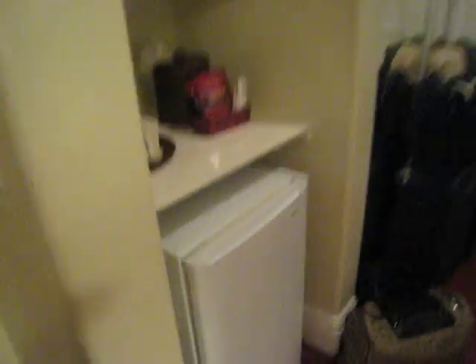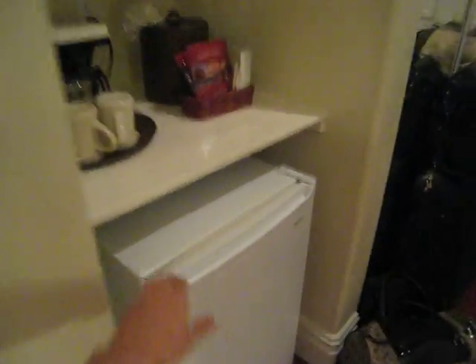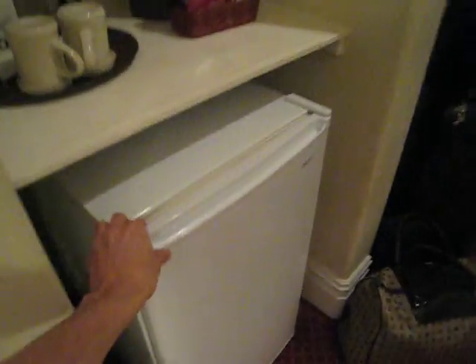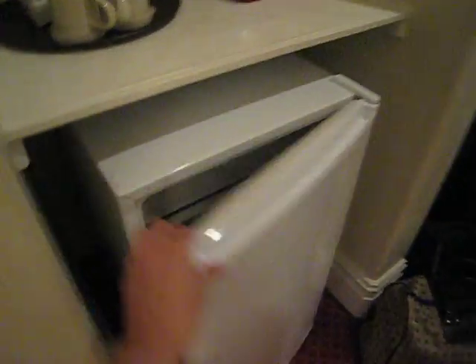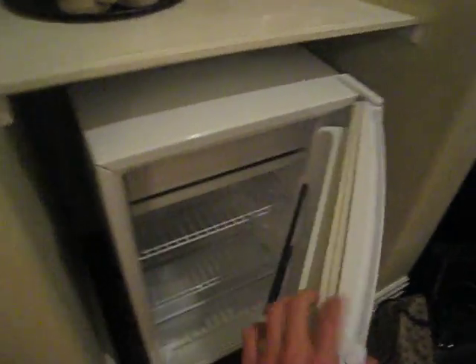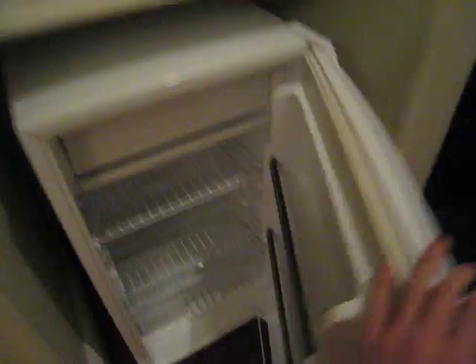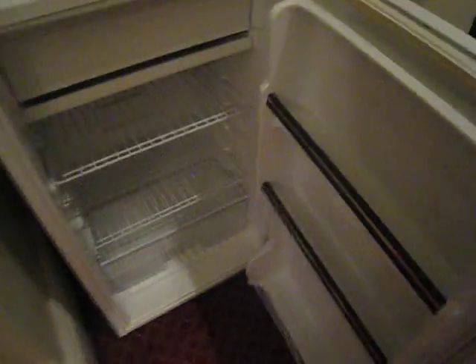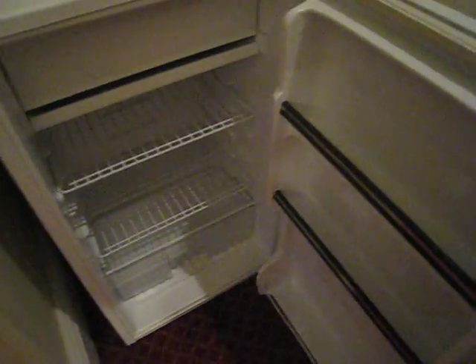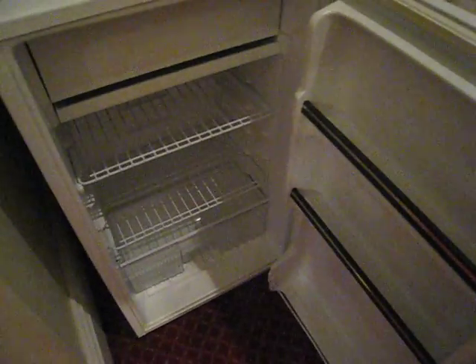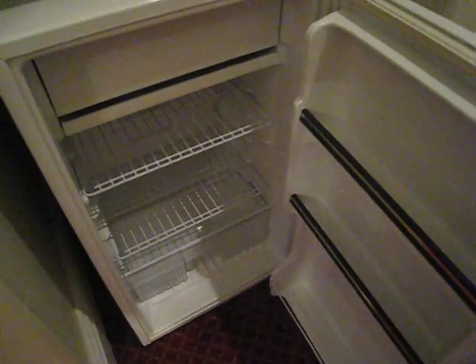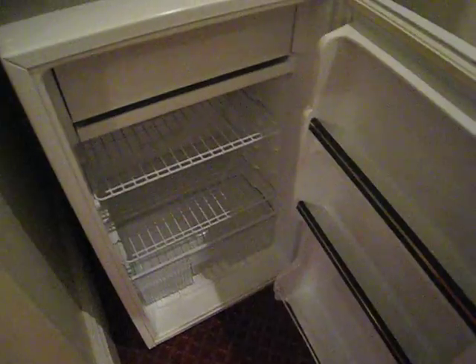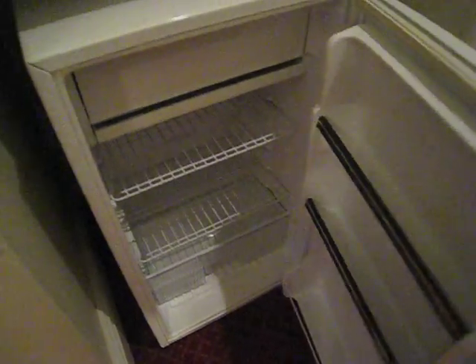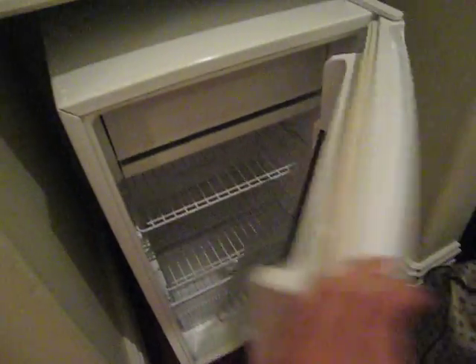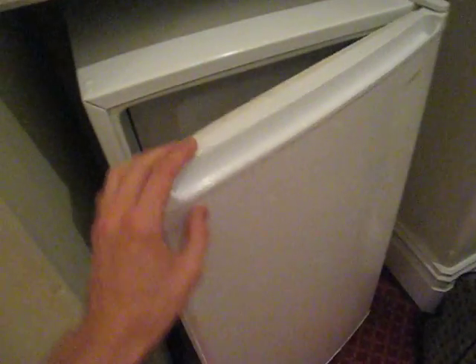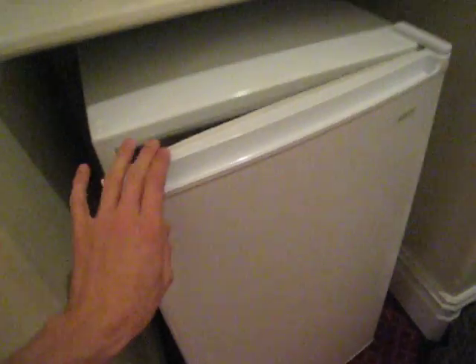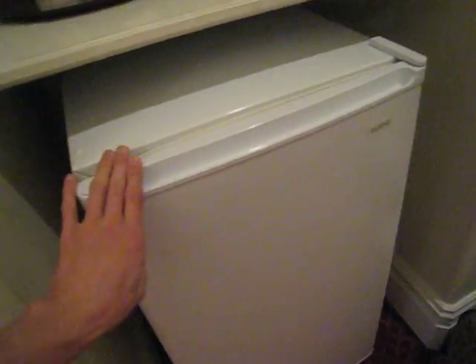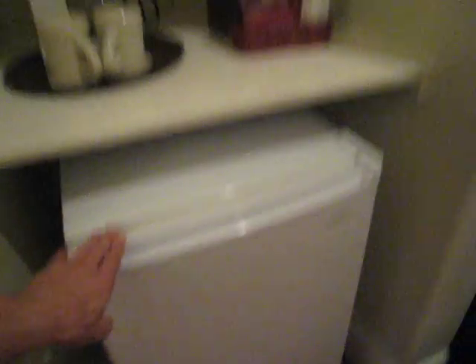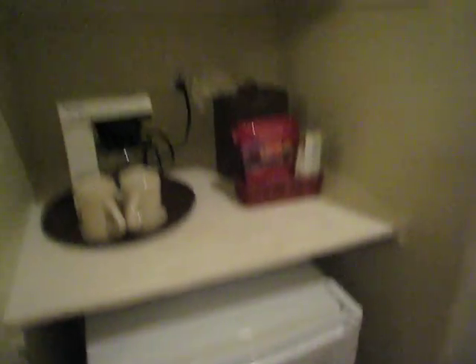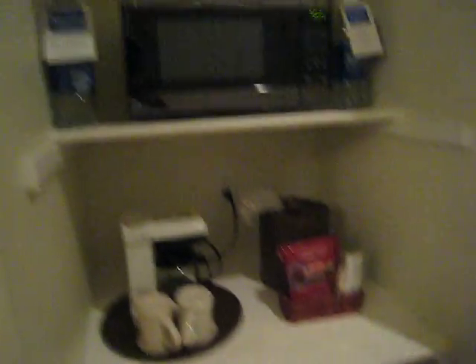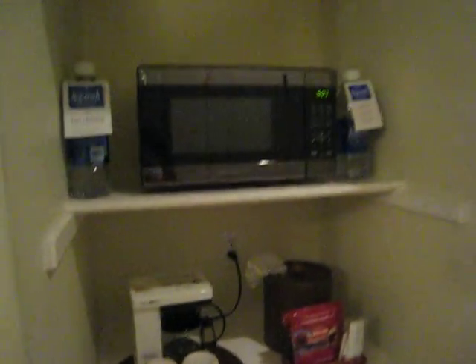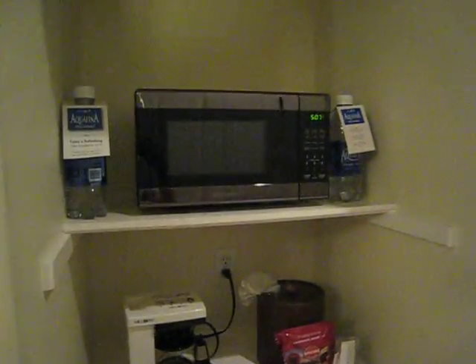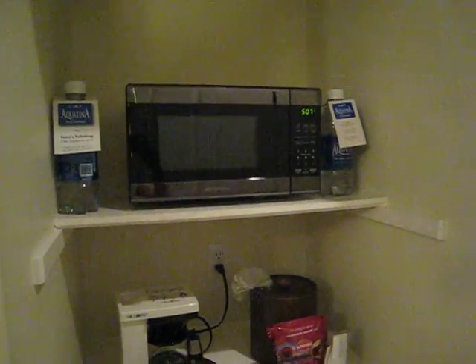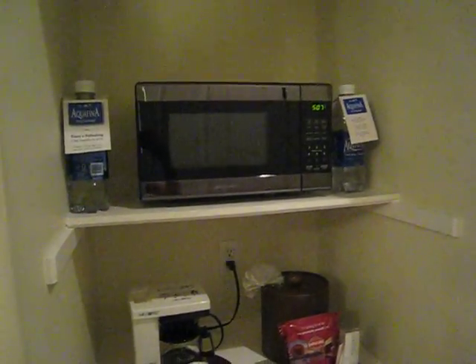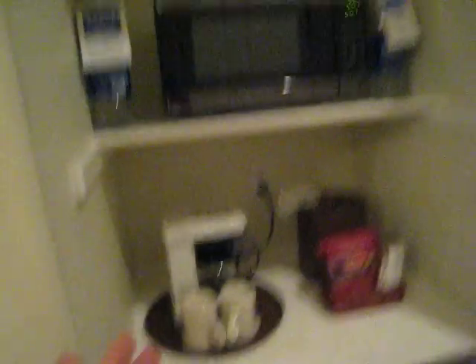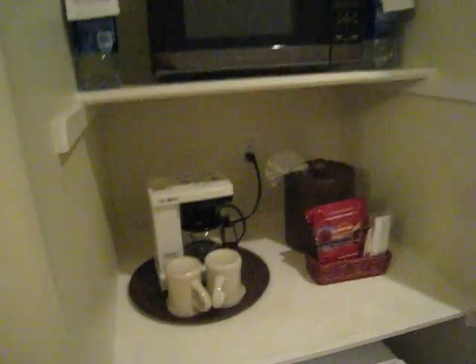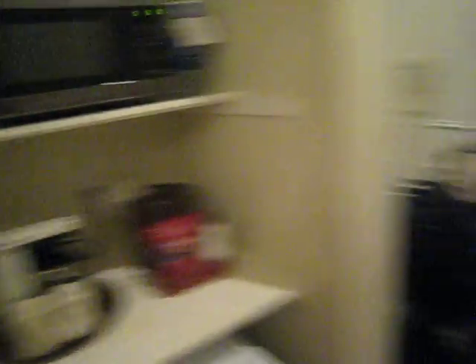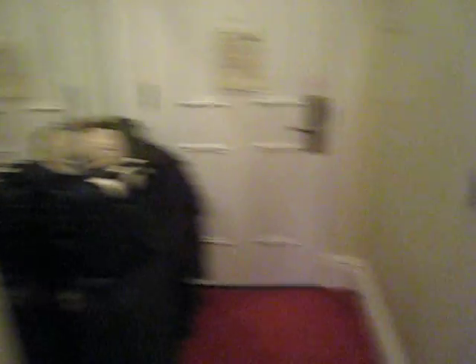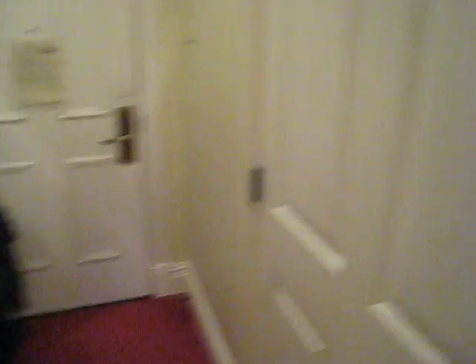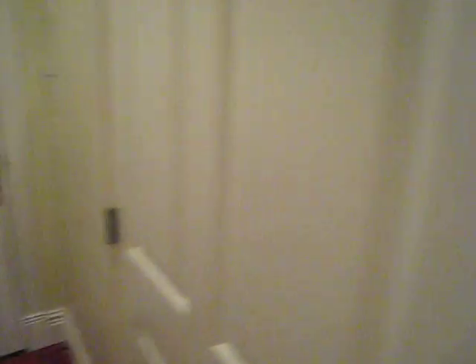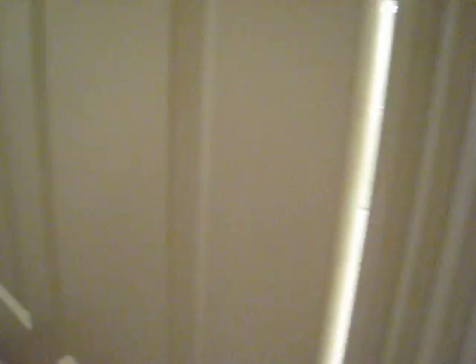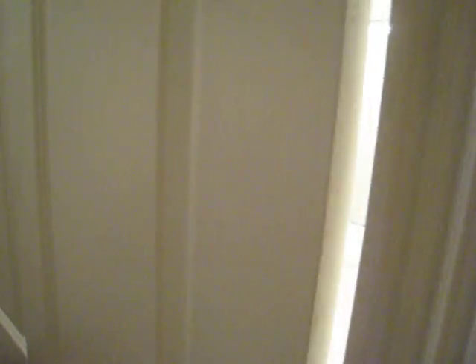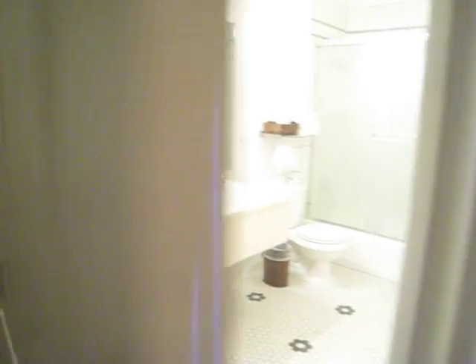There is a refrigerator. It is not stocked, but it is an empty fridge so you can make your own food. There is a microwave and there is a coffee maker here.